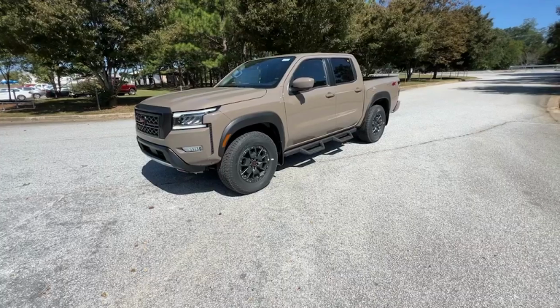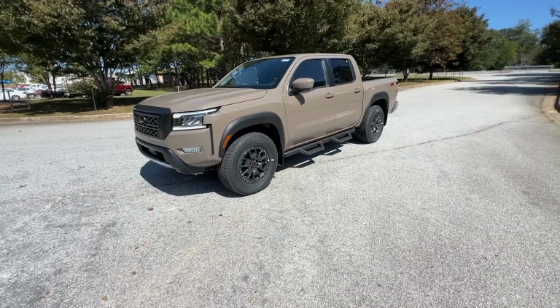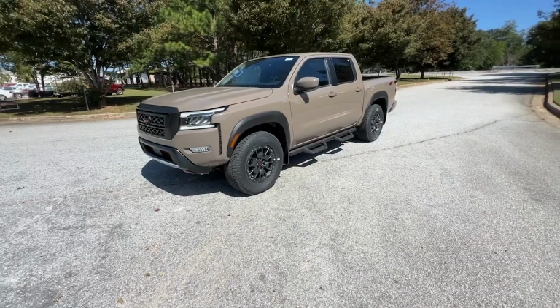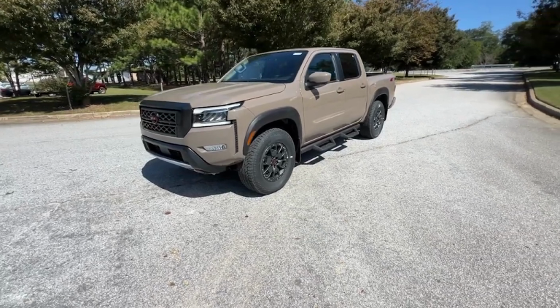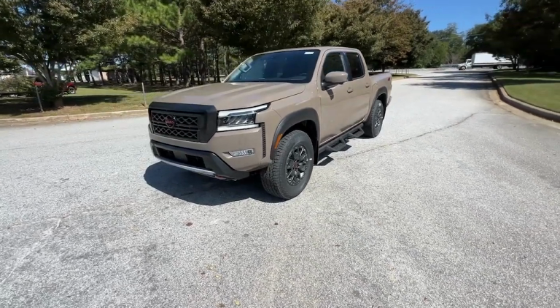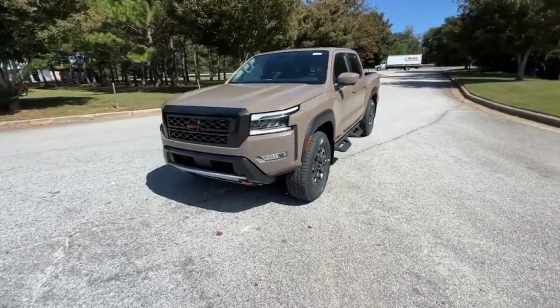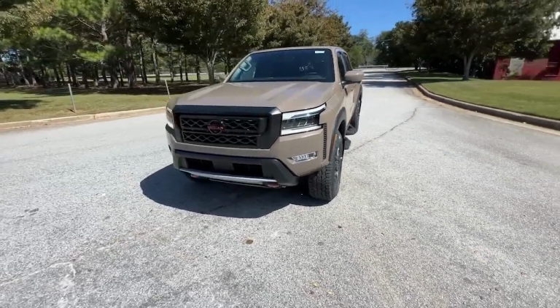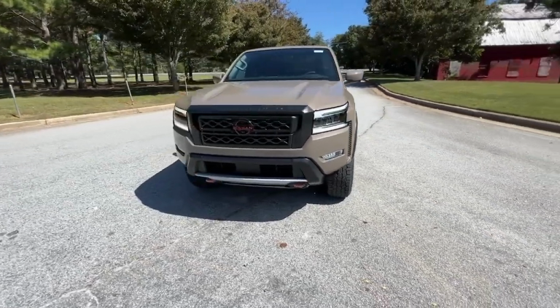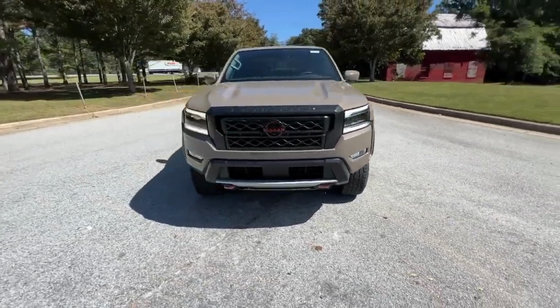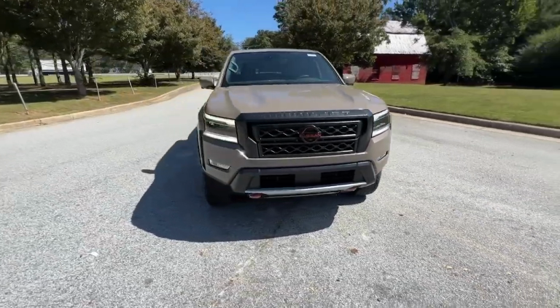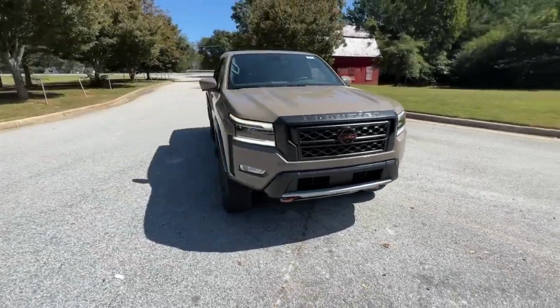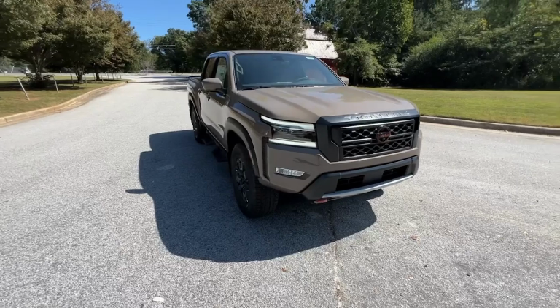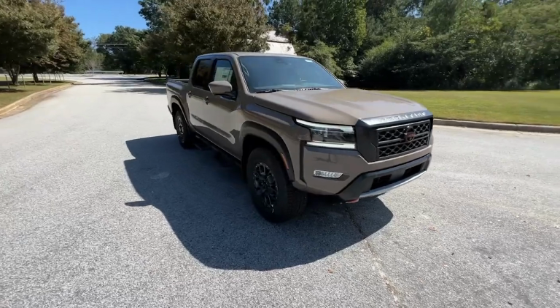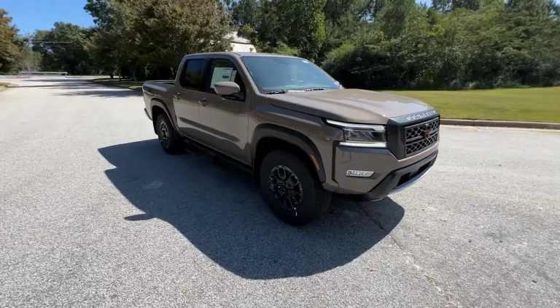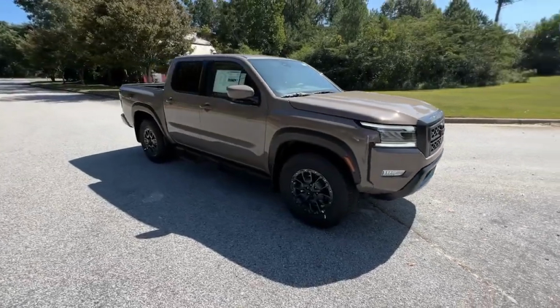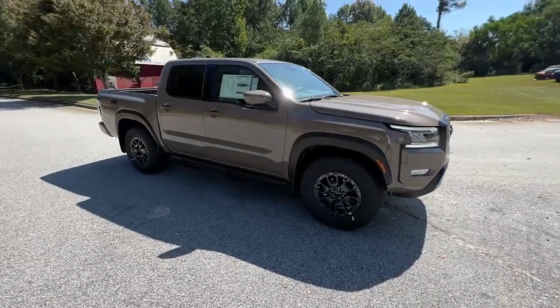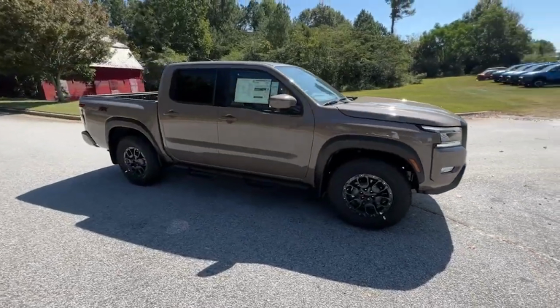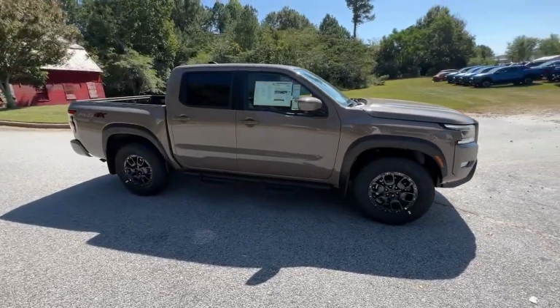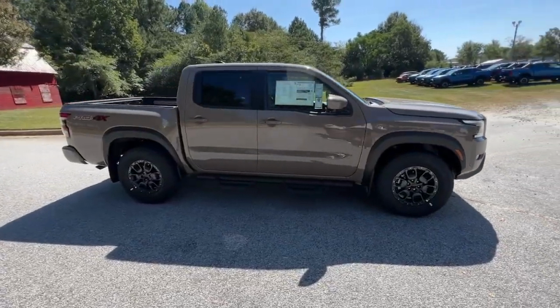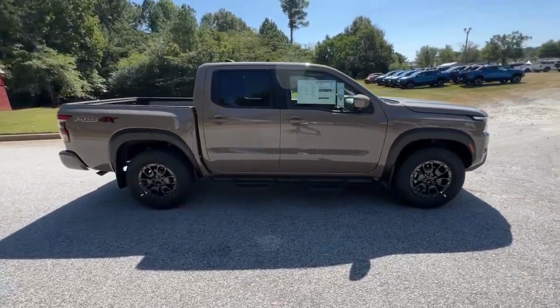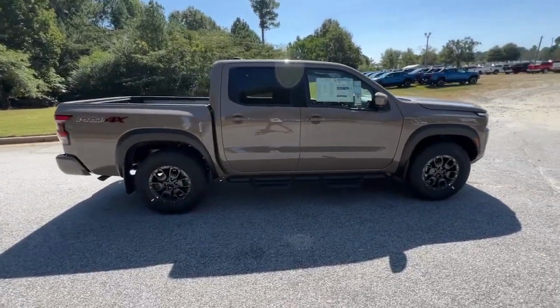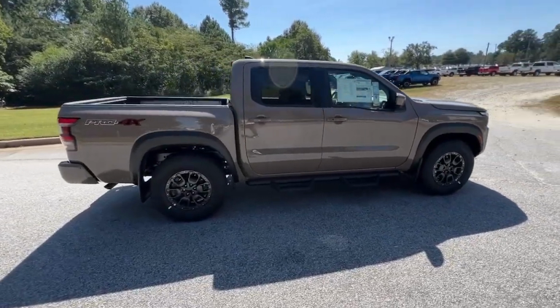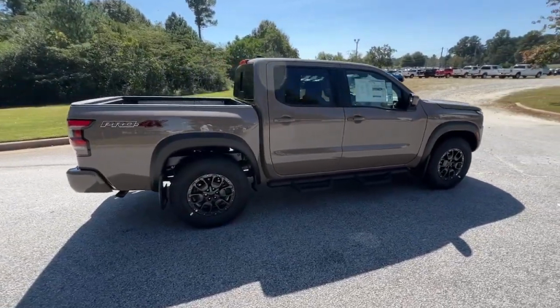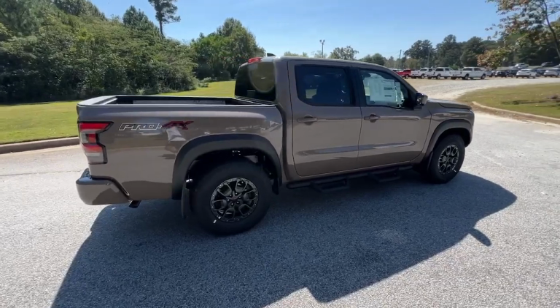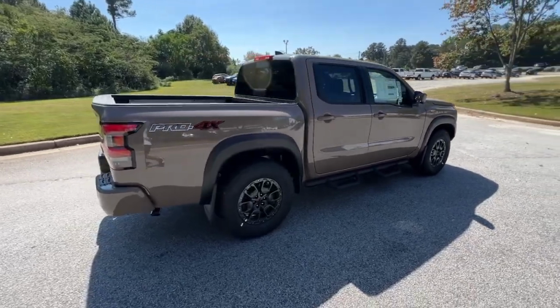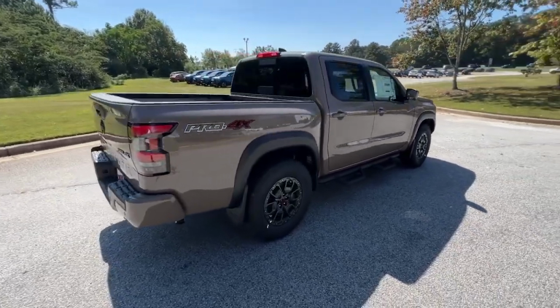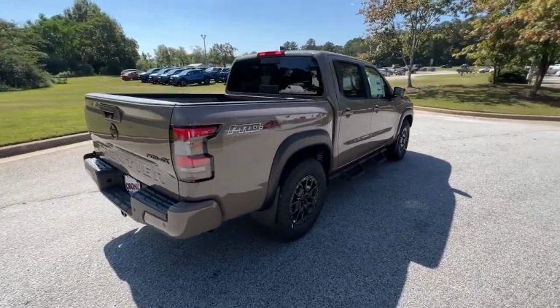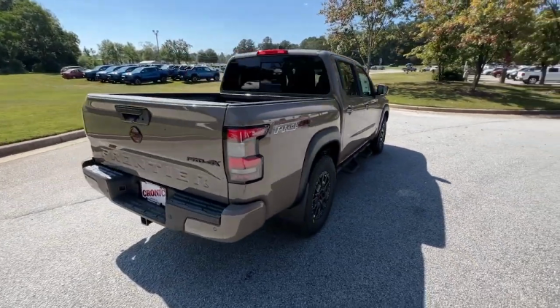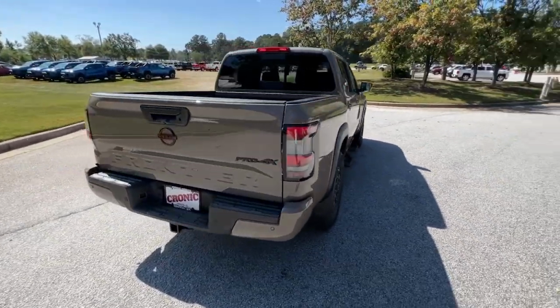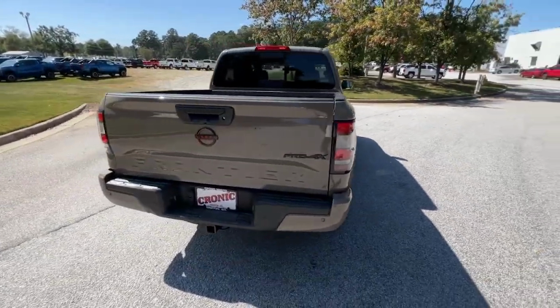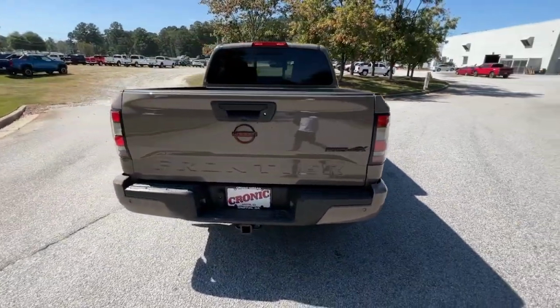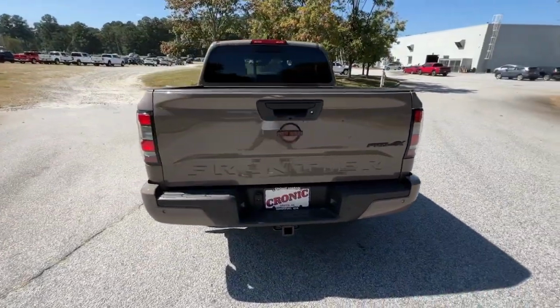Introducing the 2024 Nissan Frontier. Make comfort and convenience part of every job in this well-equipped Frontier. This mid-size pickup is built to work as hard as you do, and it's available at an exceptional value.